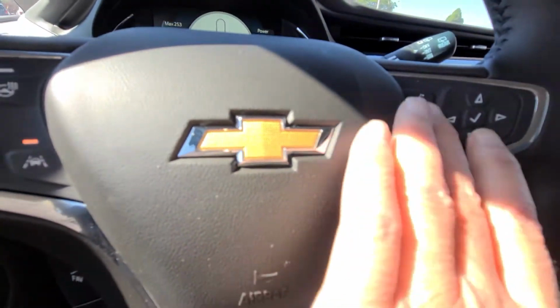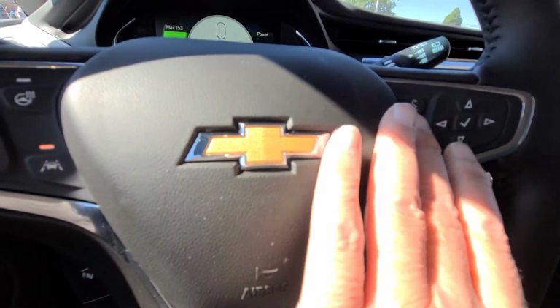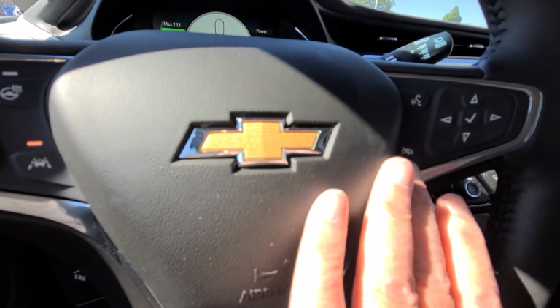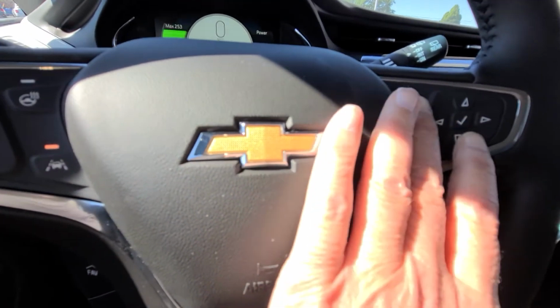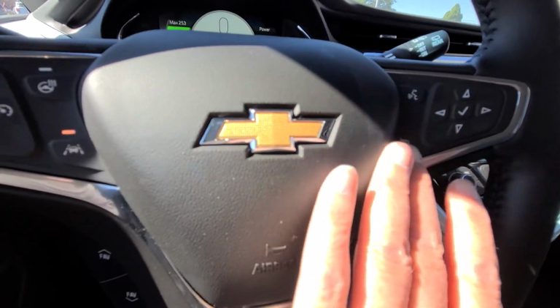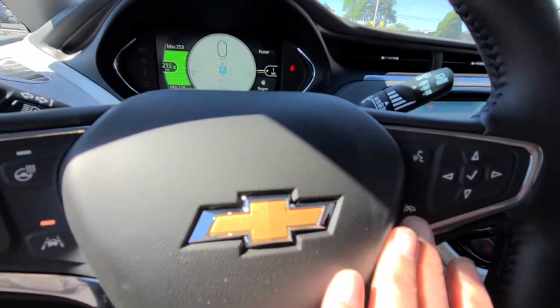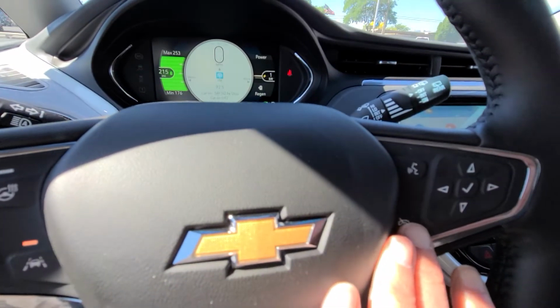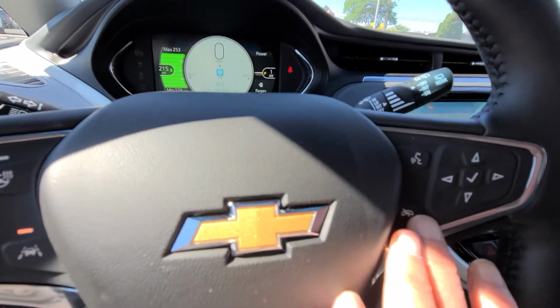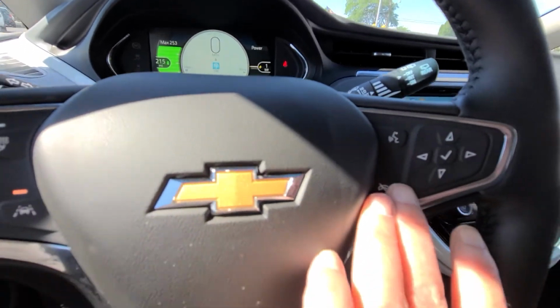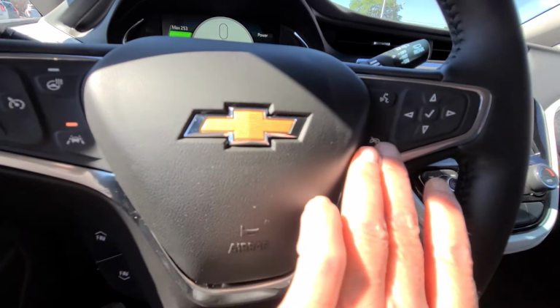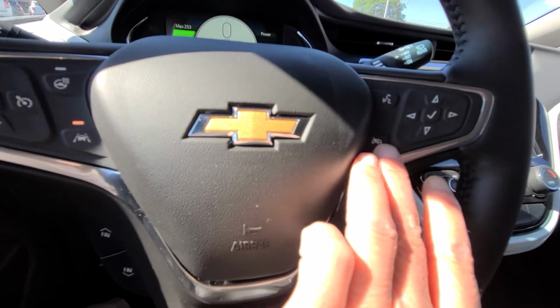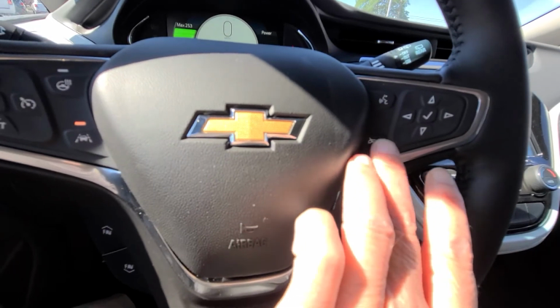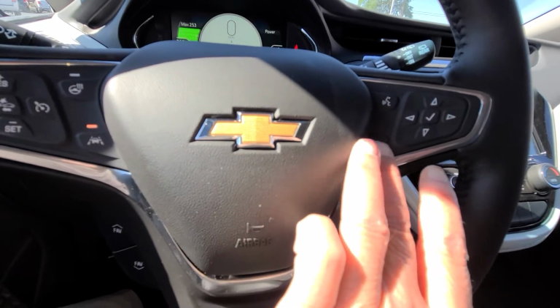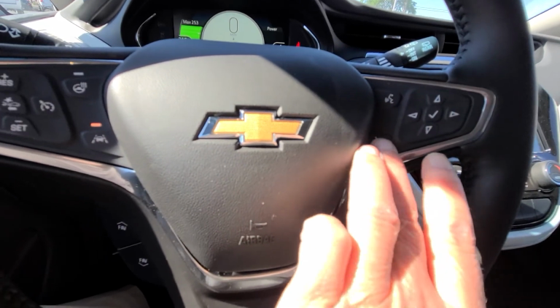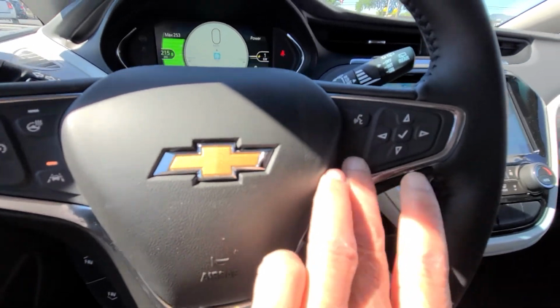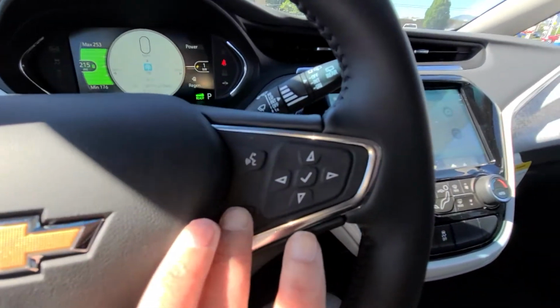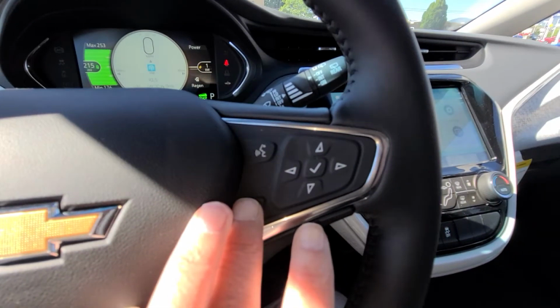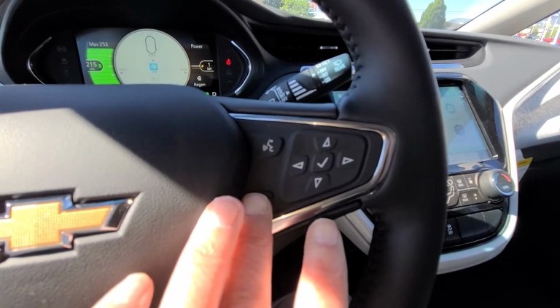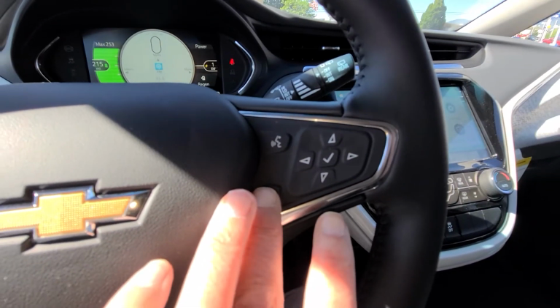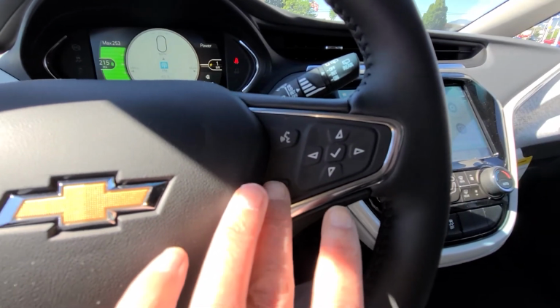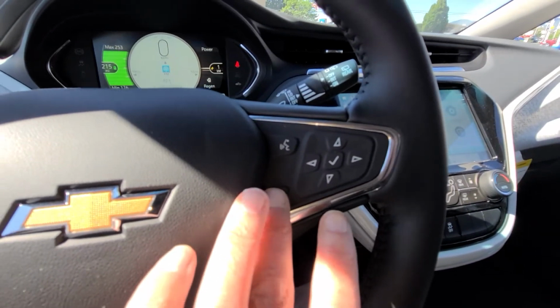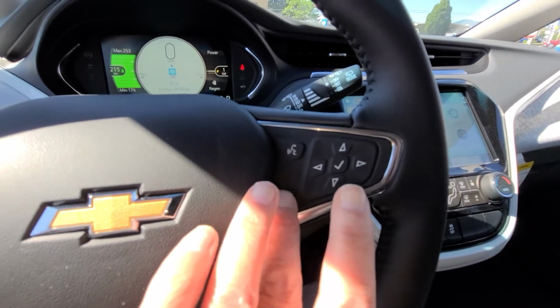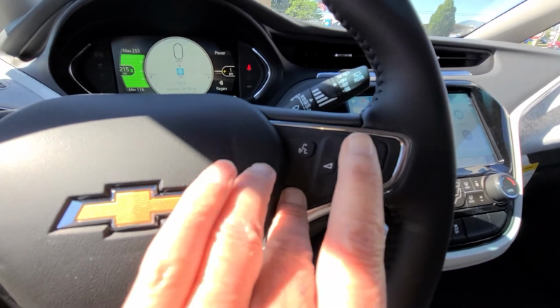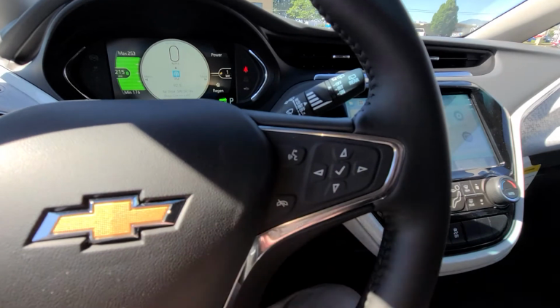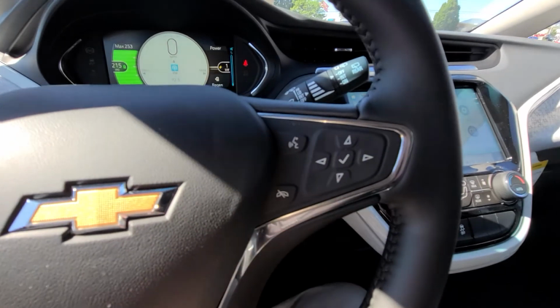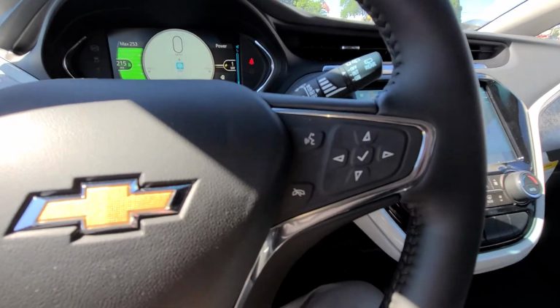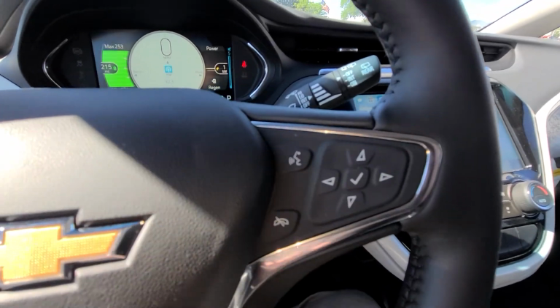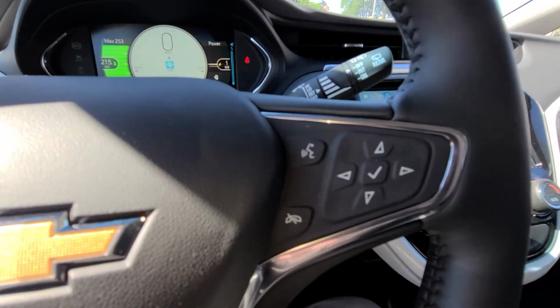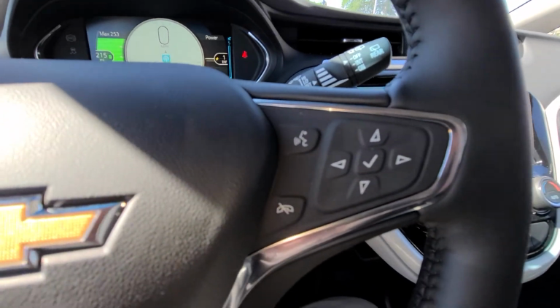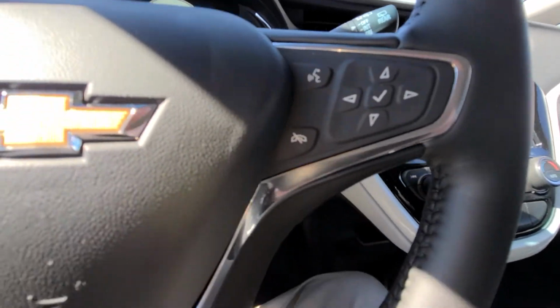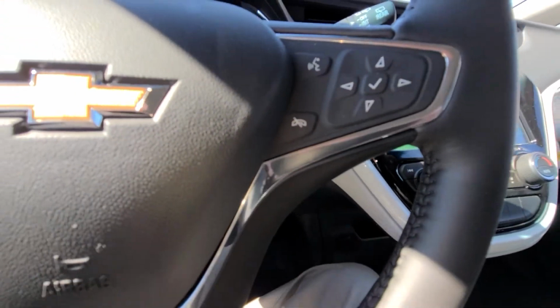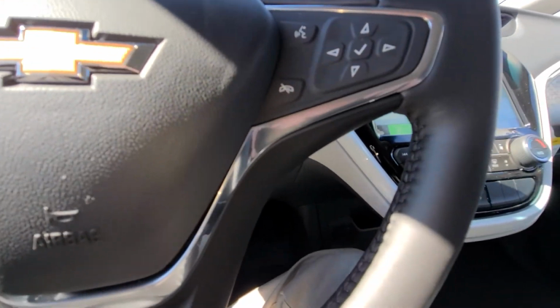Over here is your Bluetooth and your mute. As you can tell, the radio is on. I can press that button and it turns the radio off.